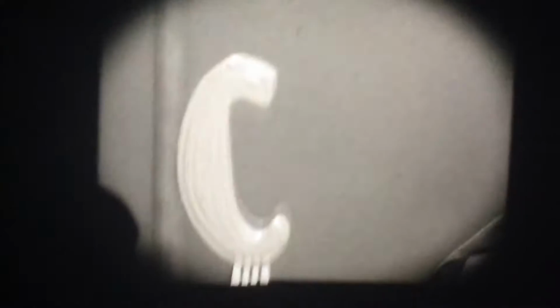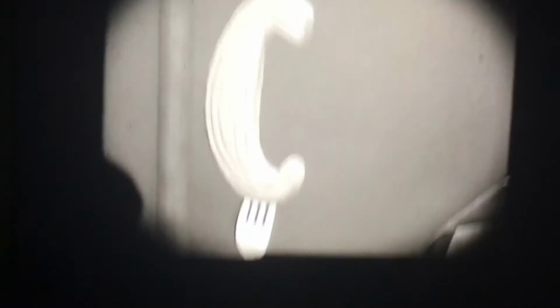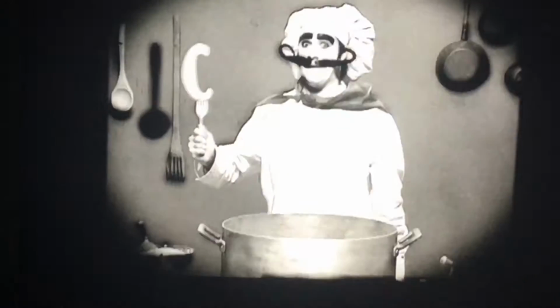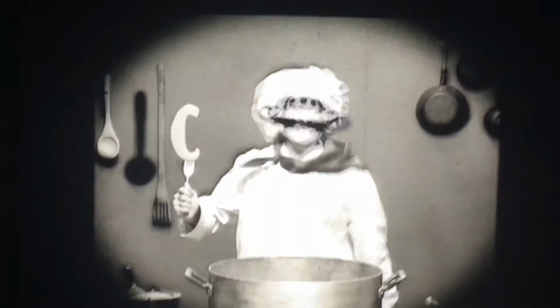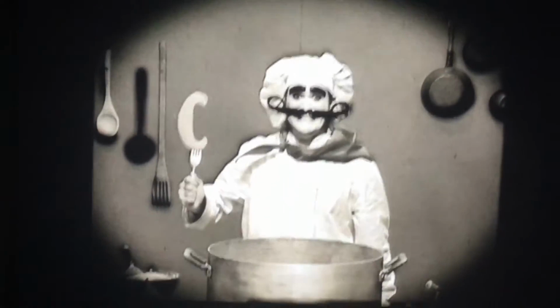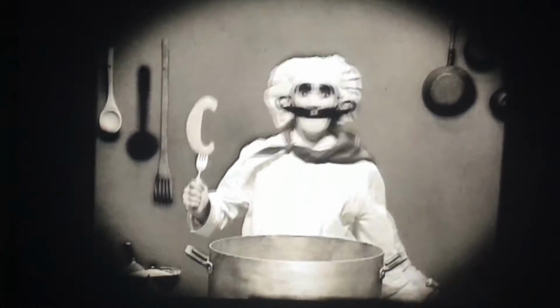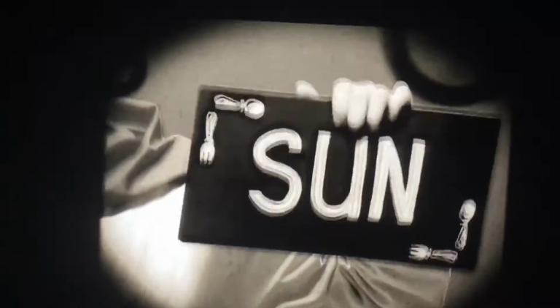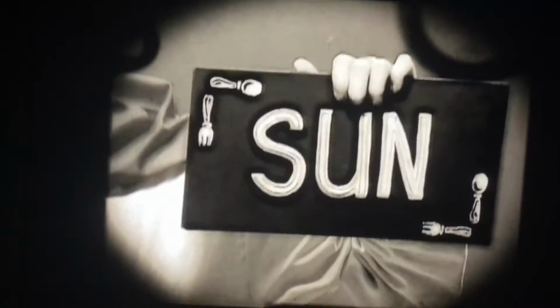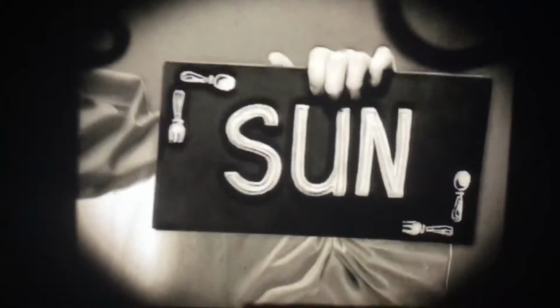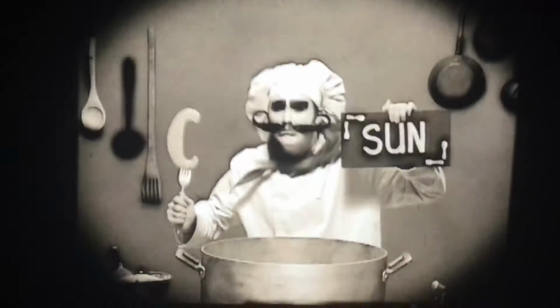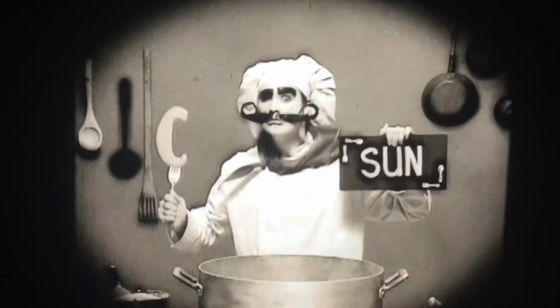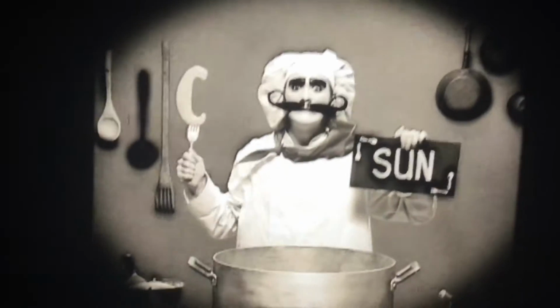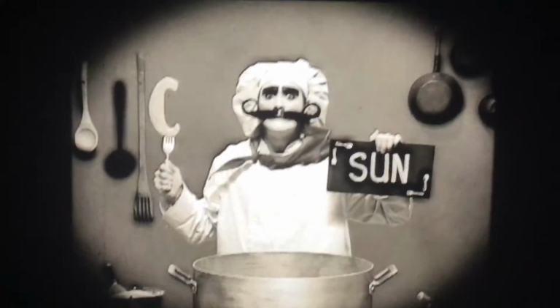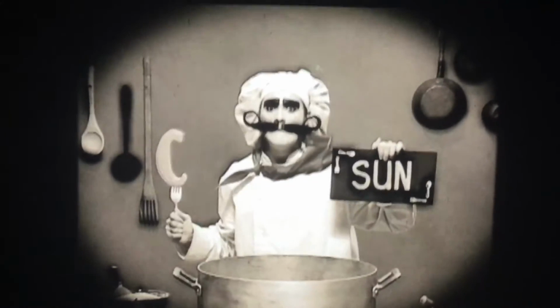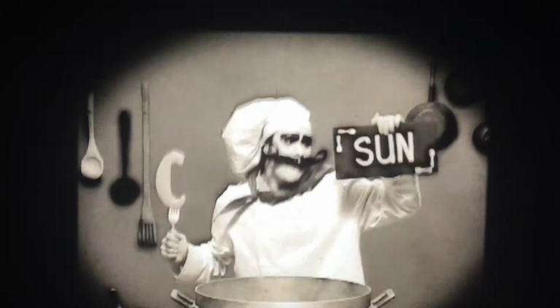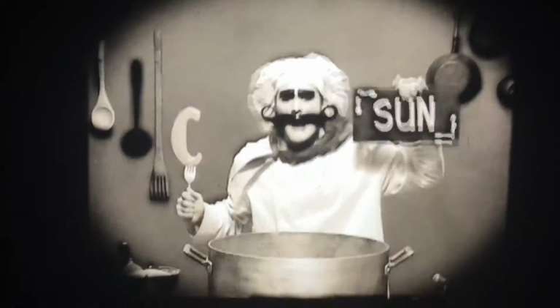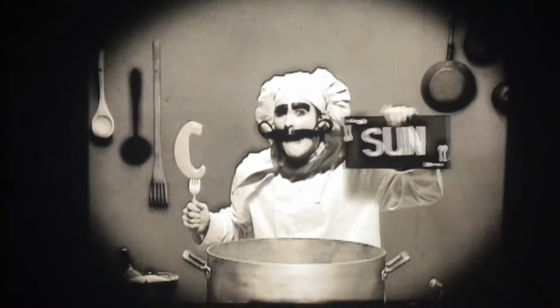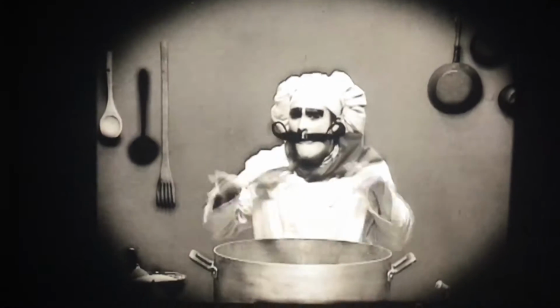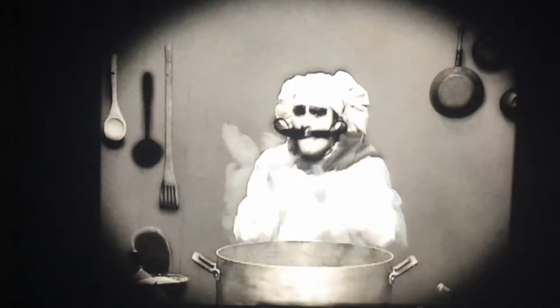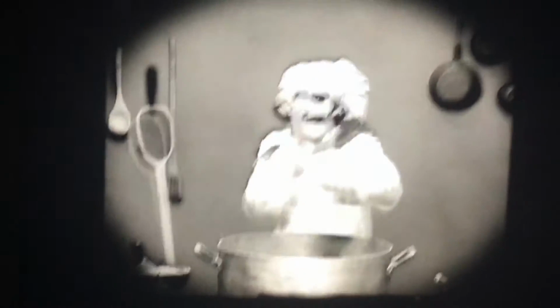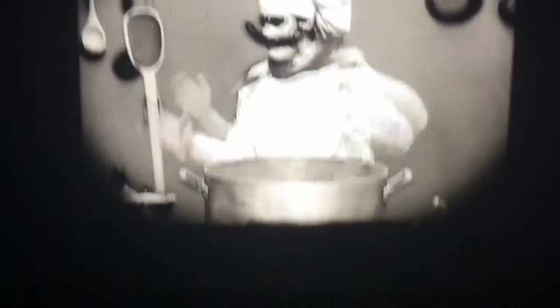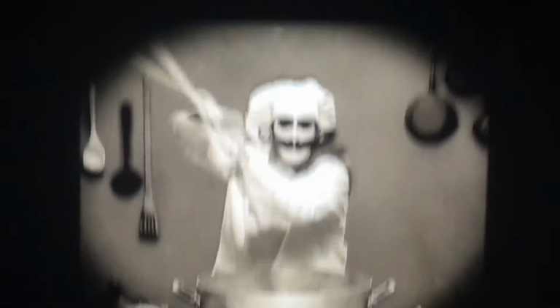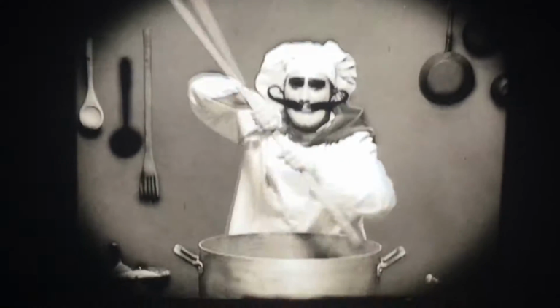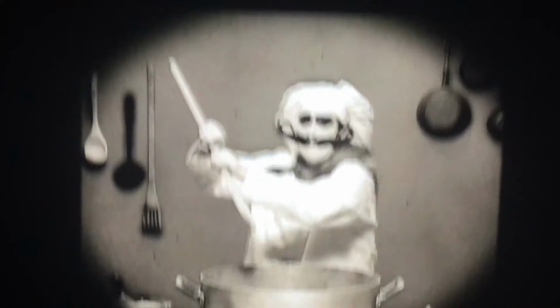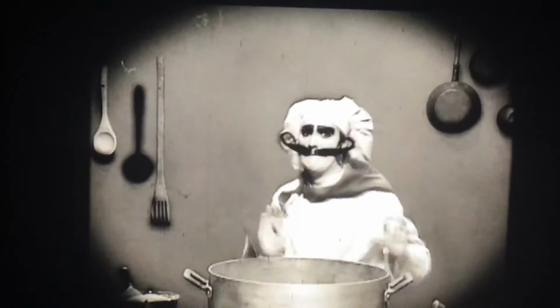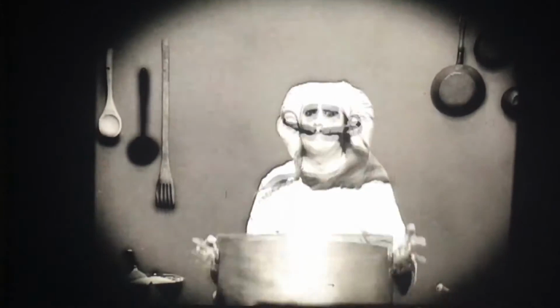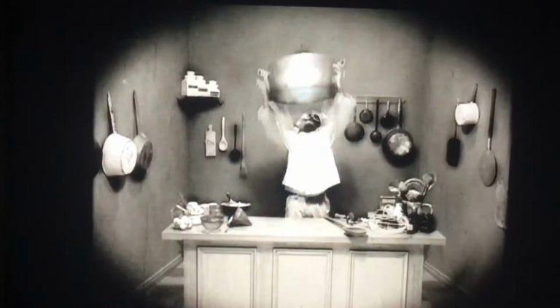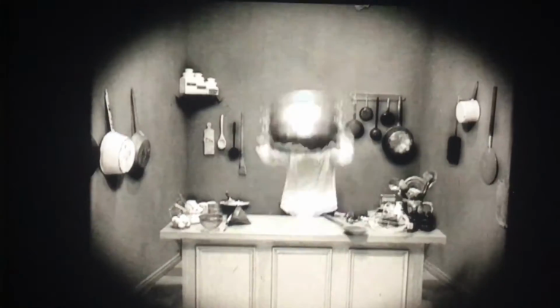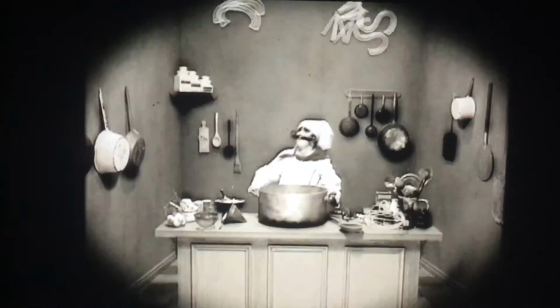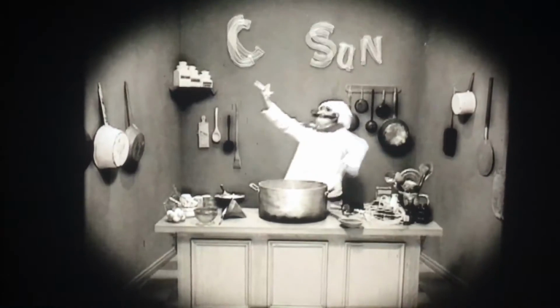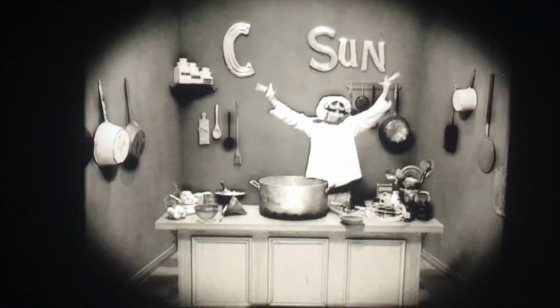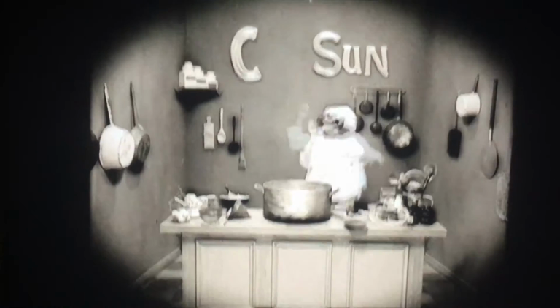When you take the letter C and mix it with the hot sun, it's not so hot this one. You take a C and a sun, you put it in the pot, you mix it around, and you throw it in the air.